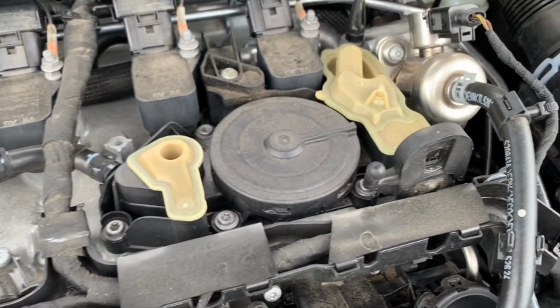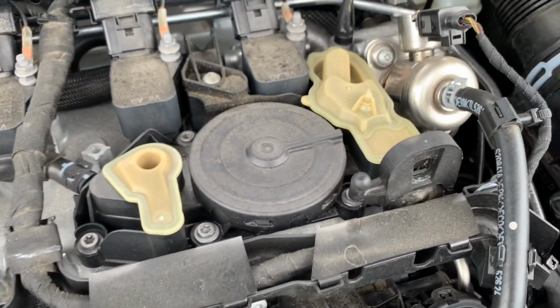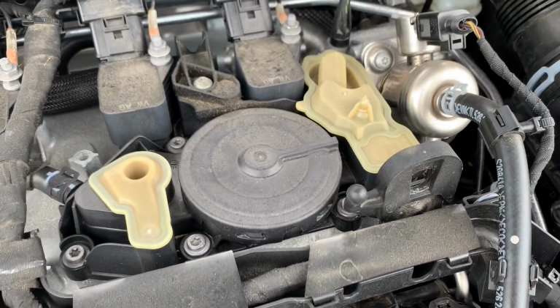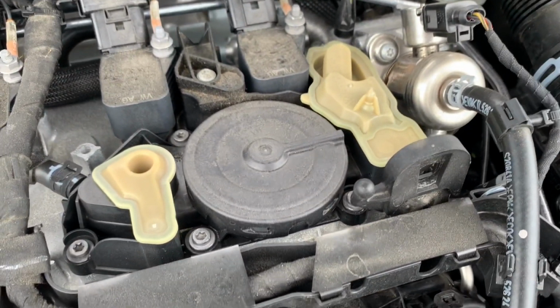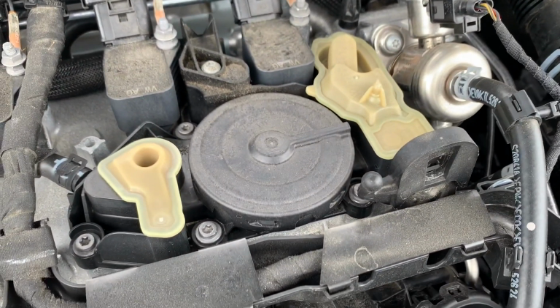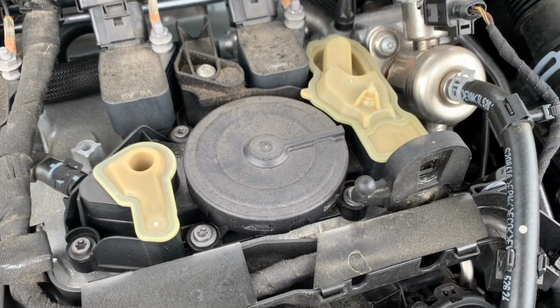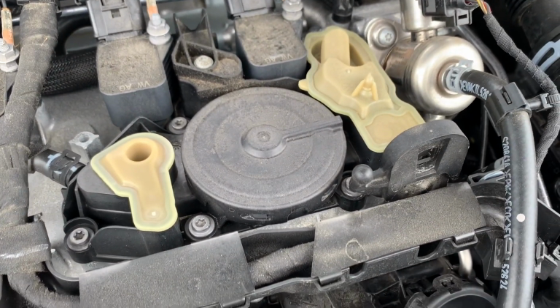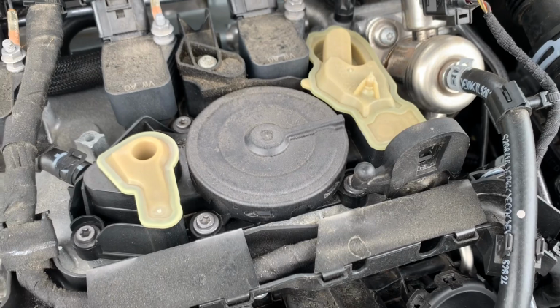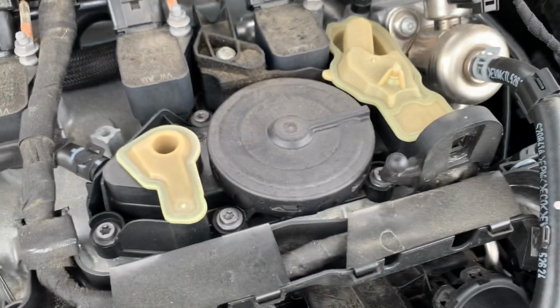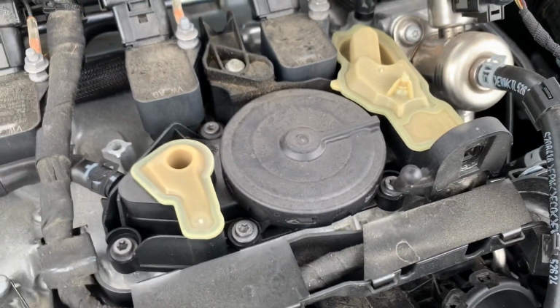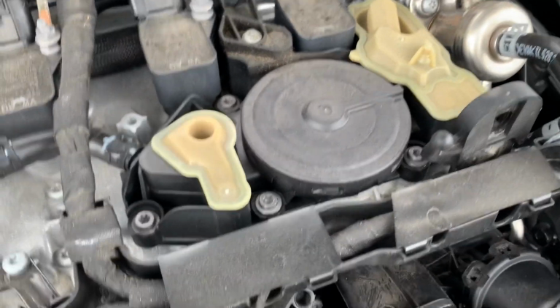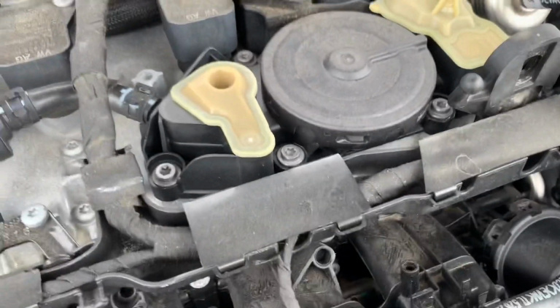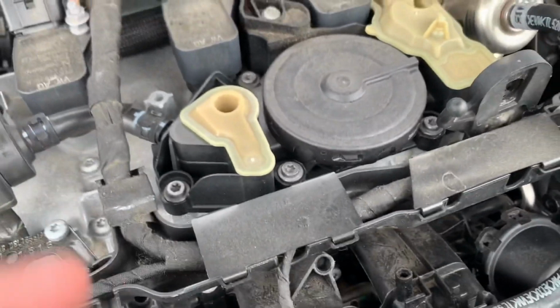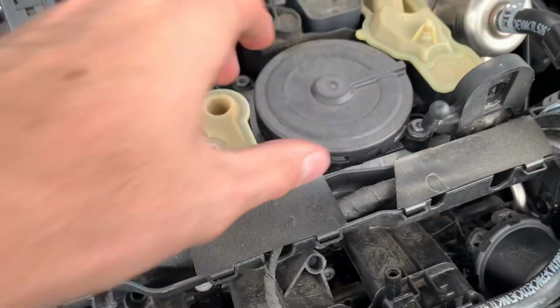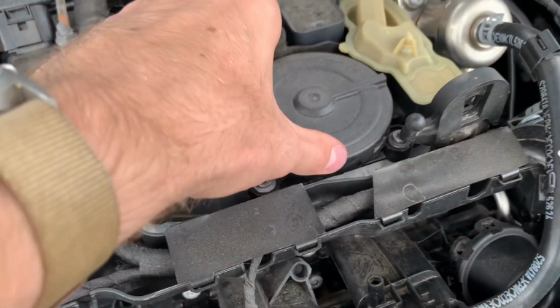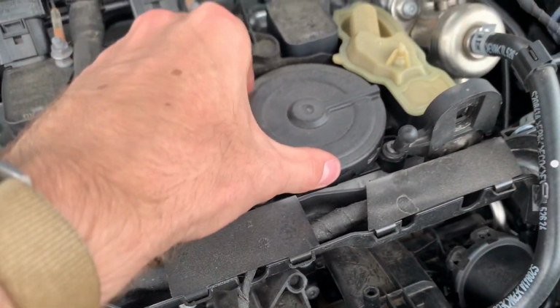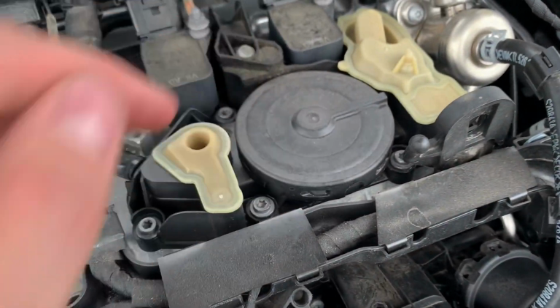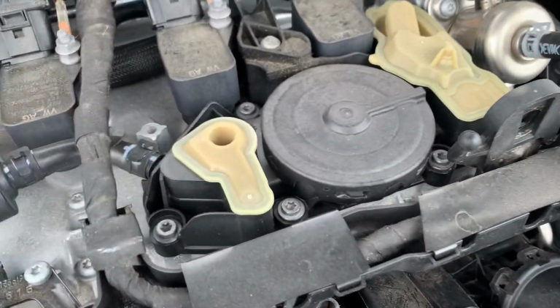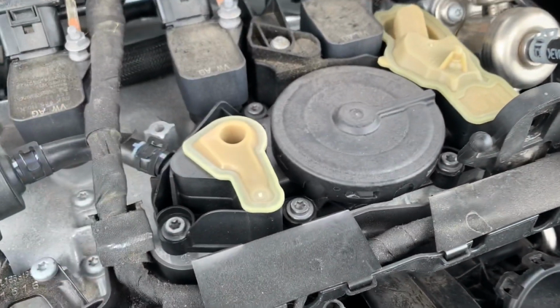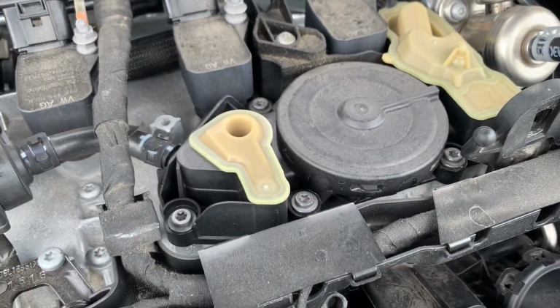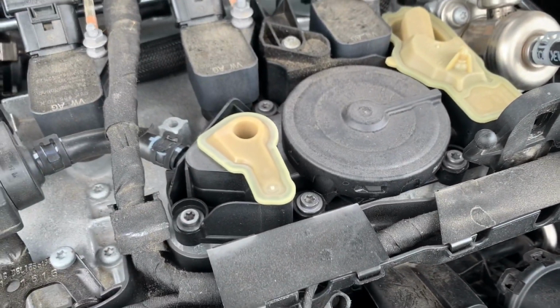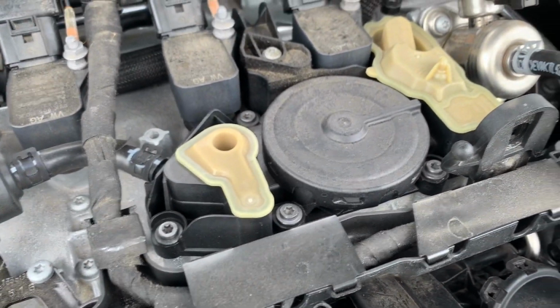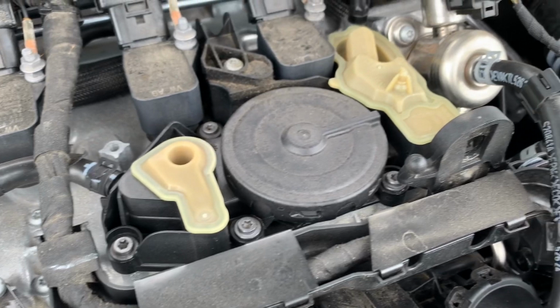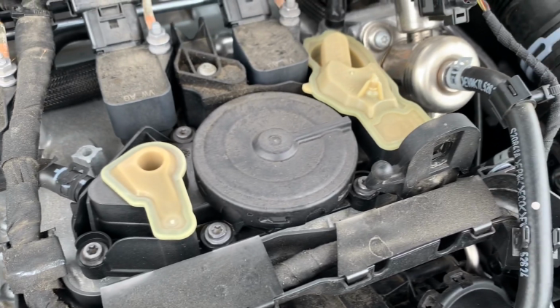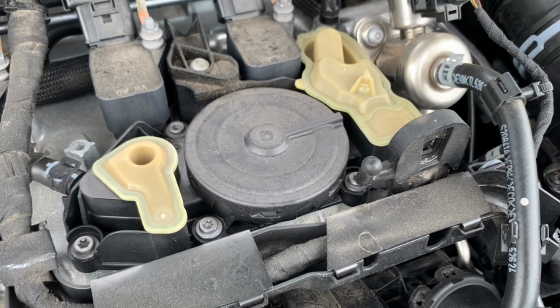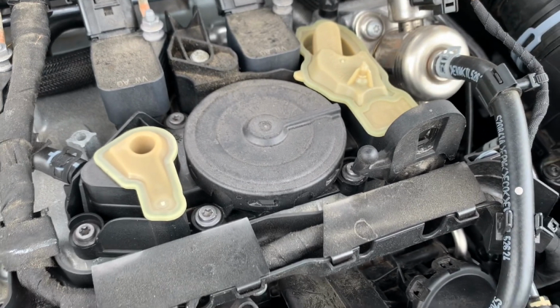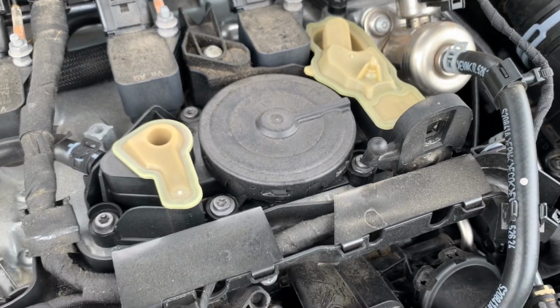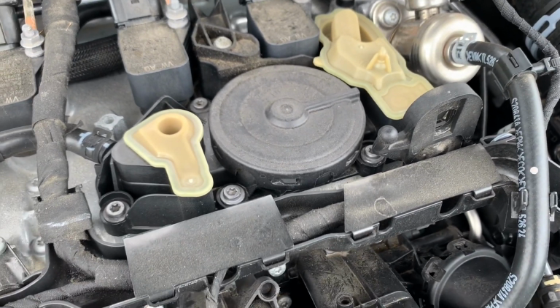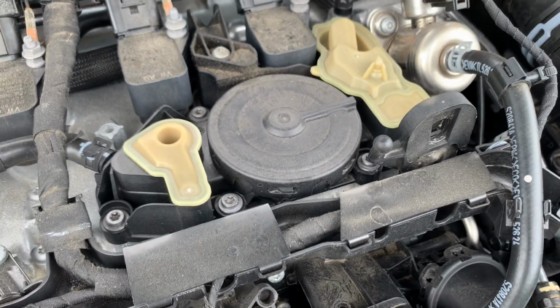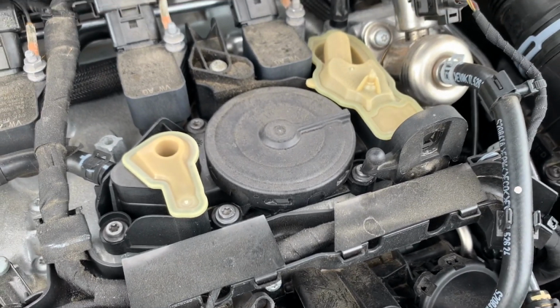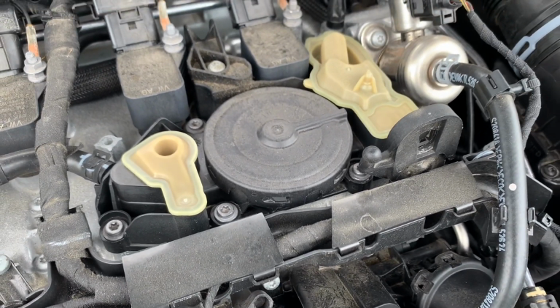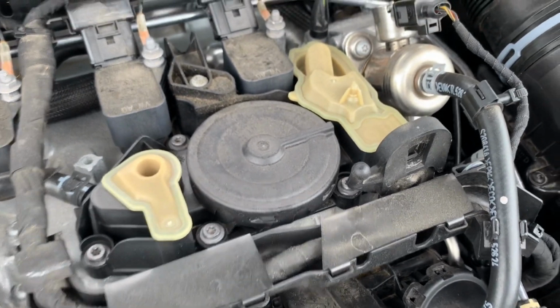Right here we have the PCV system, which is a three-component system. This is where the oil and air swirl around to separate the oil from the air as it goes into the intake.